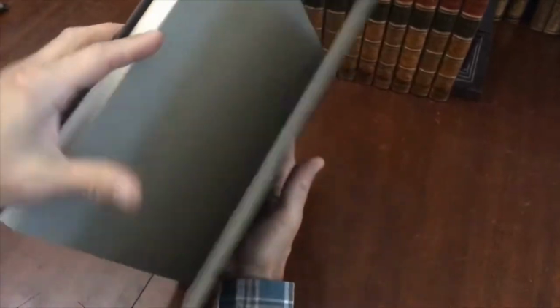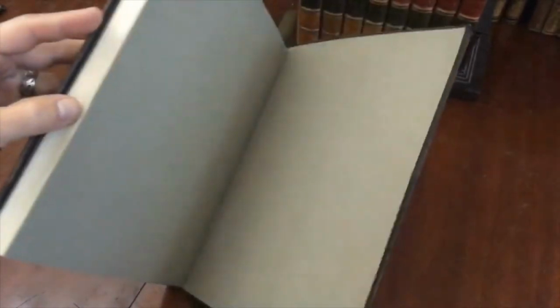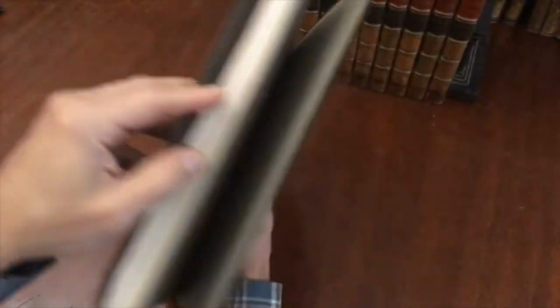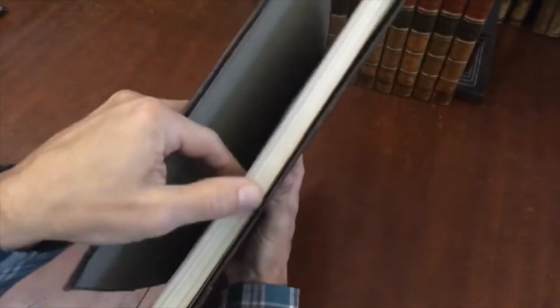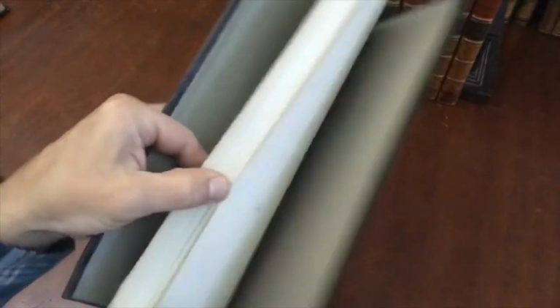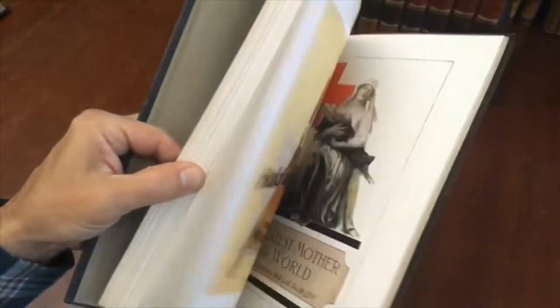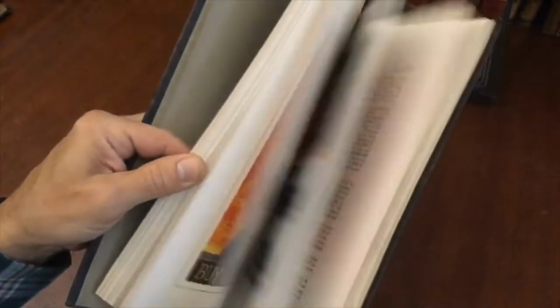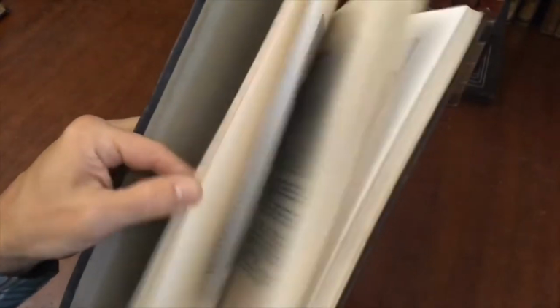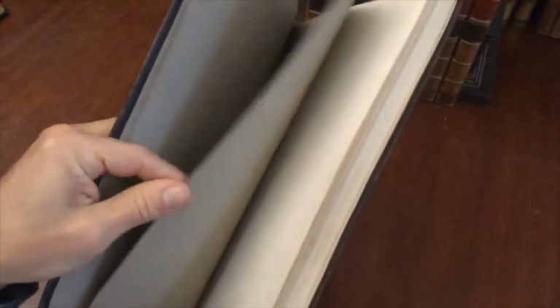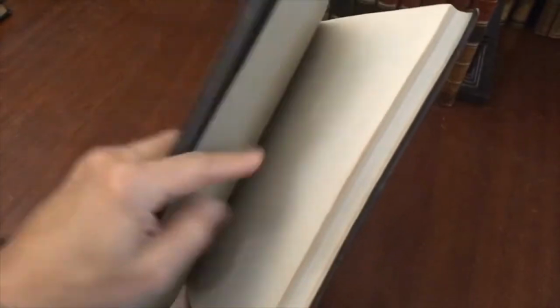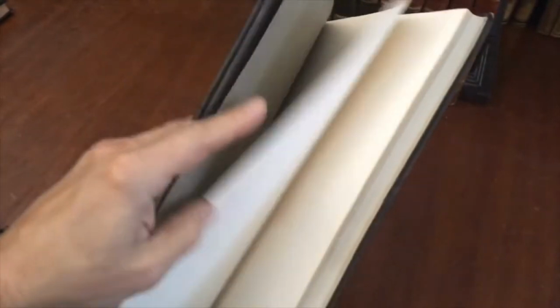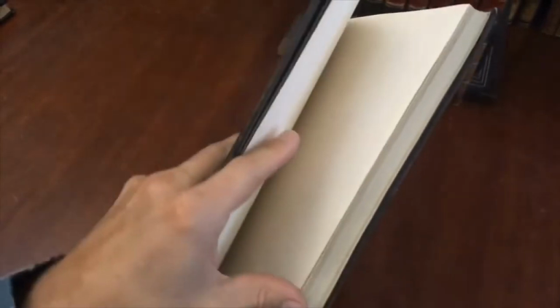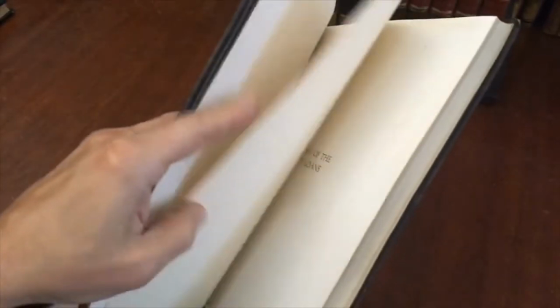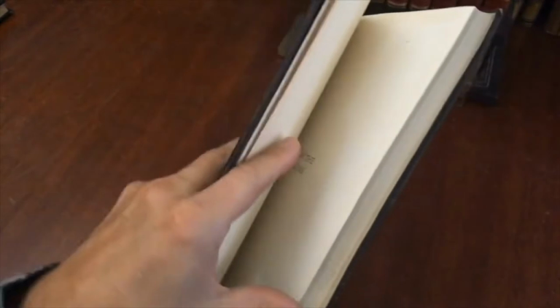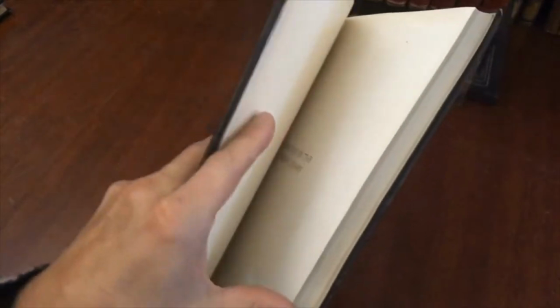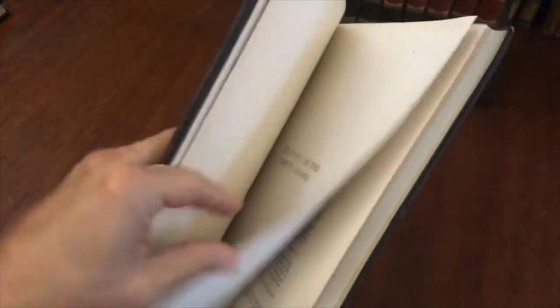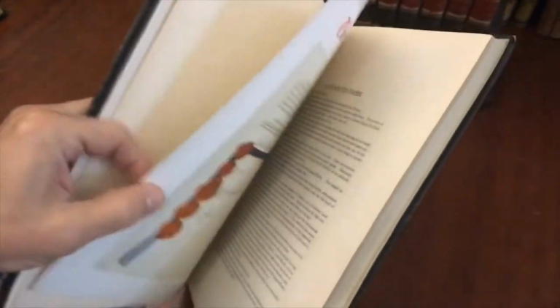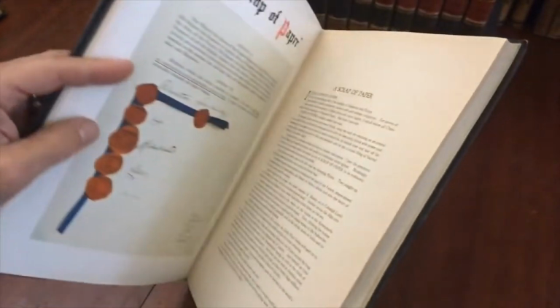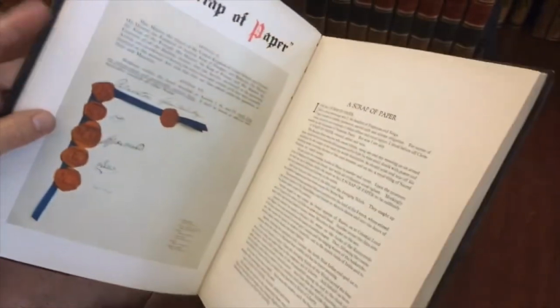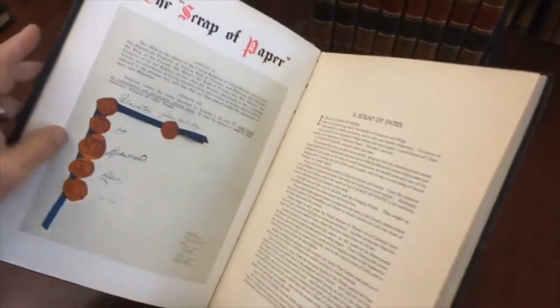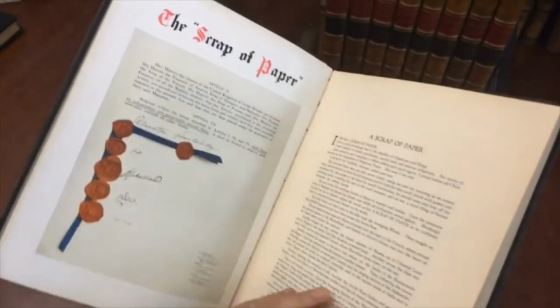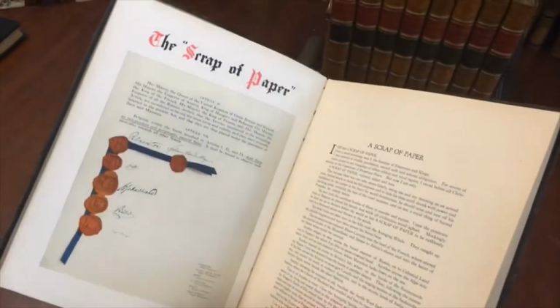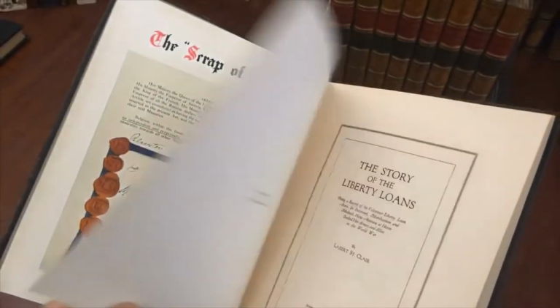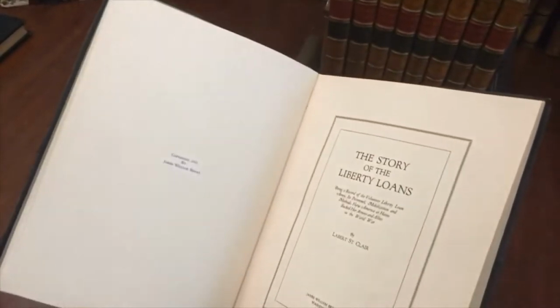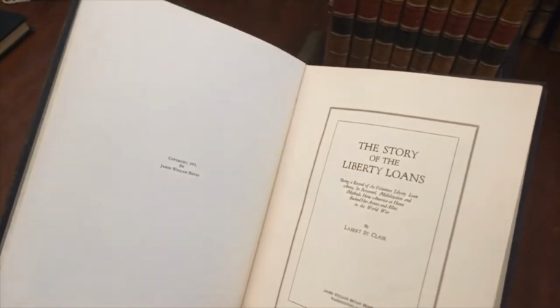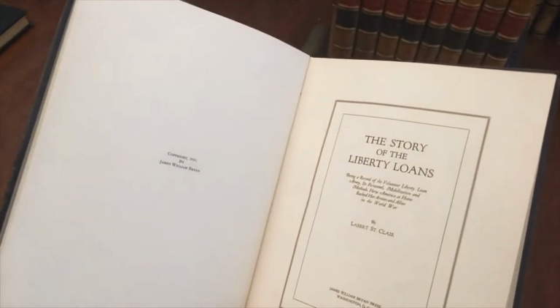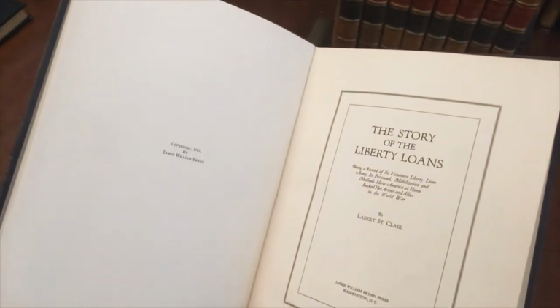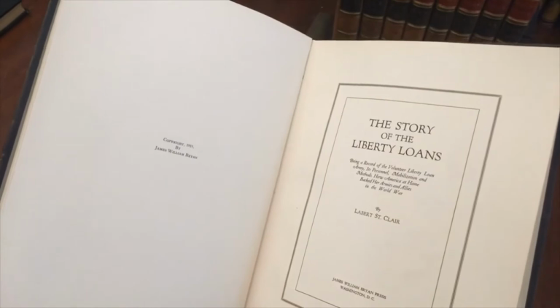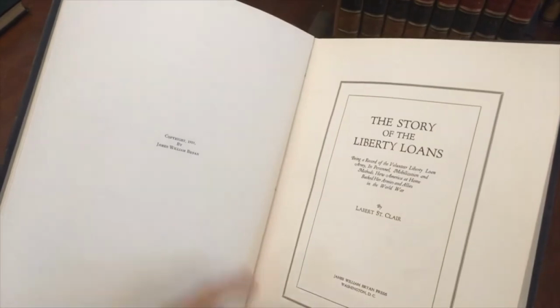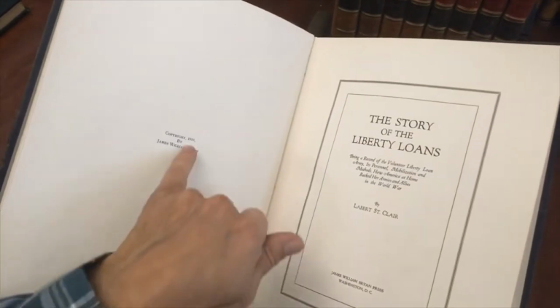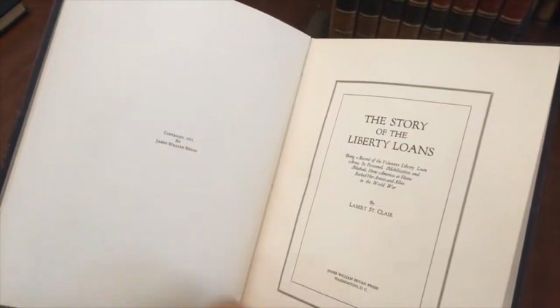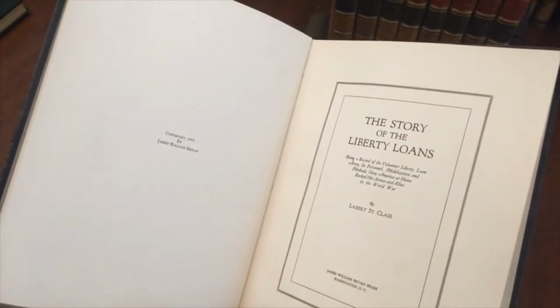We see that it's basically clean, tight, and sound internally. Let's now take a look inside. Here's the title page — it's 1919.